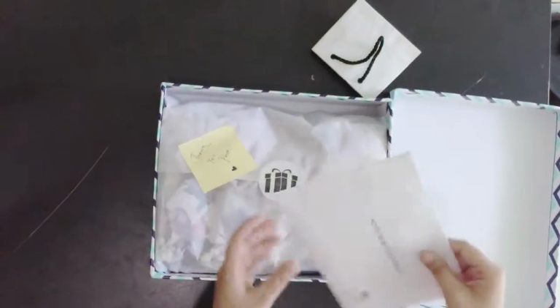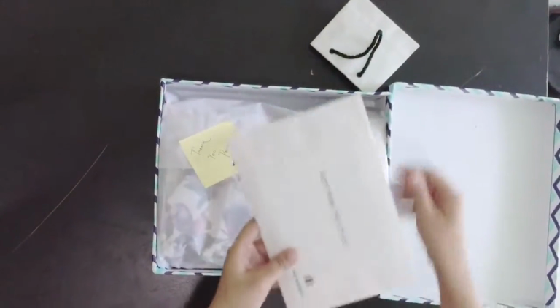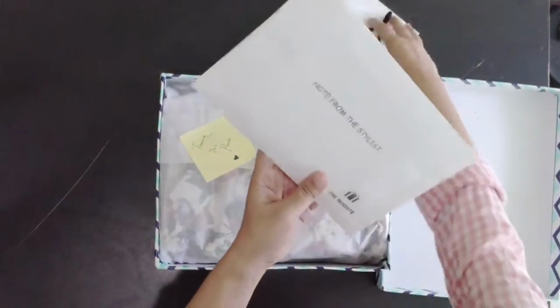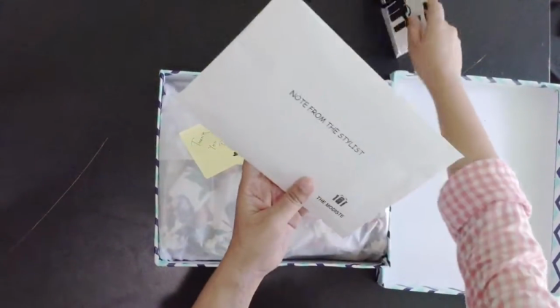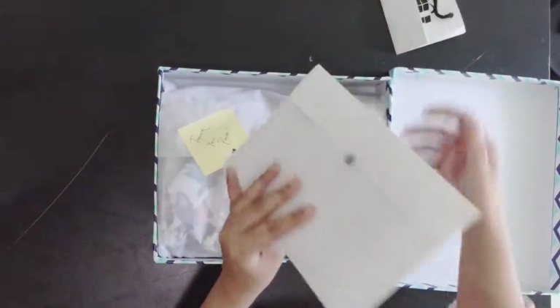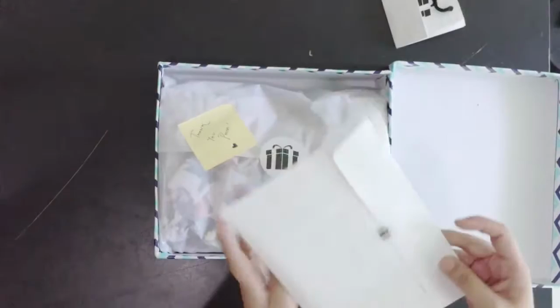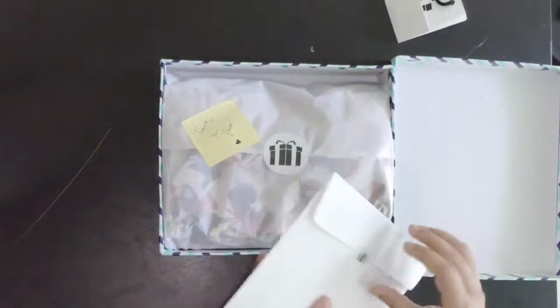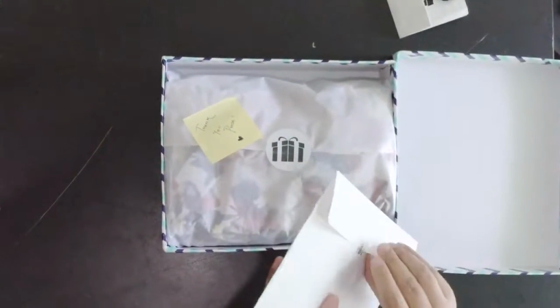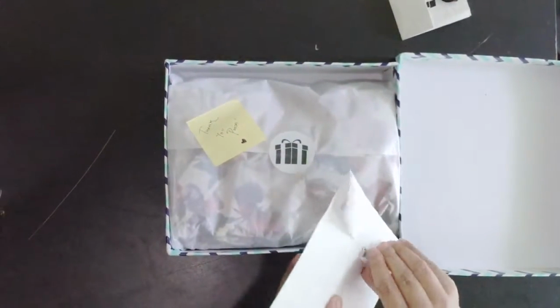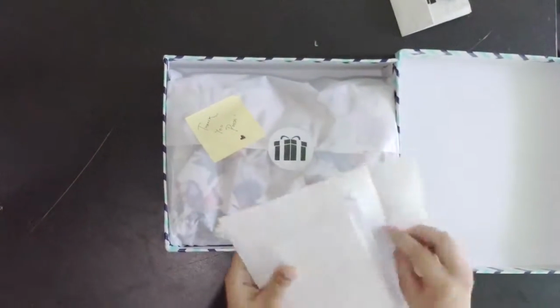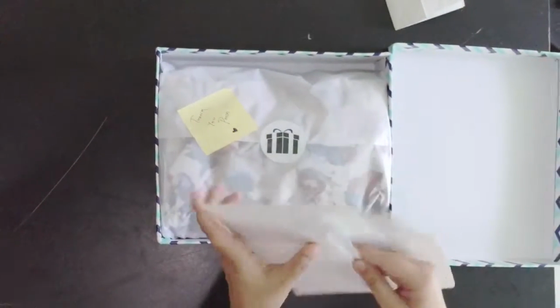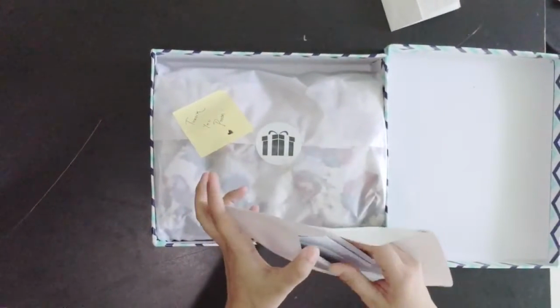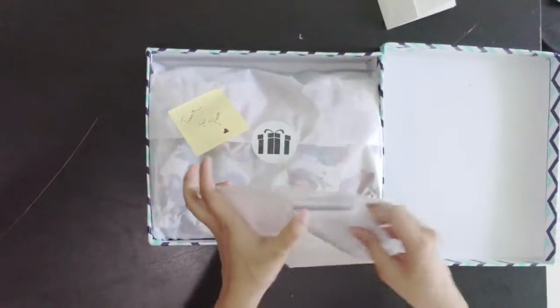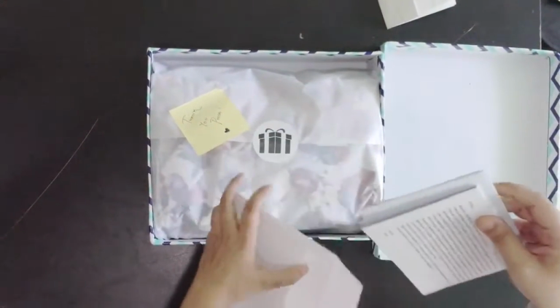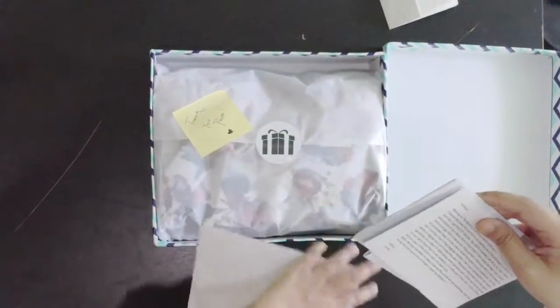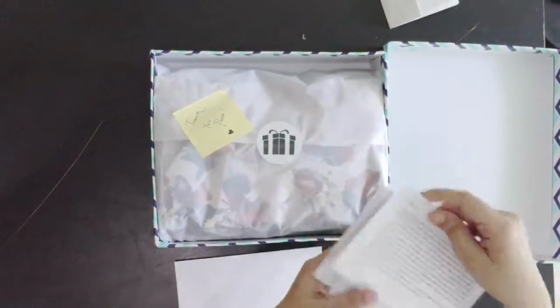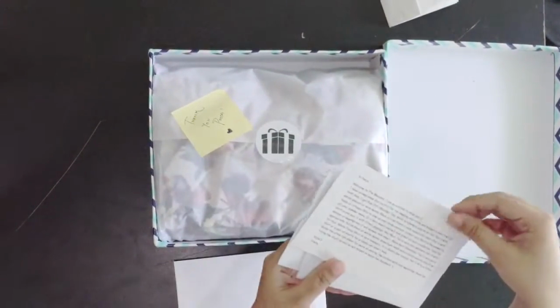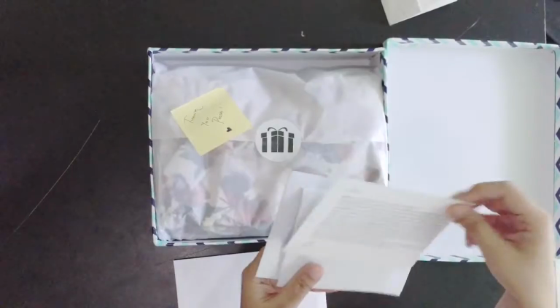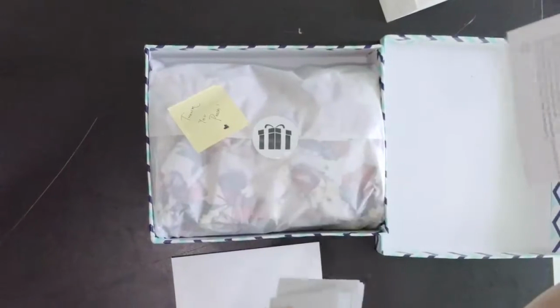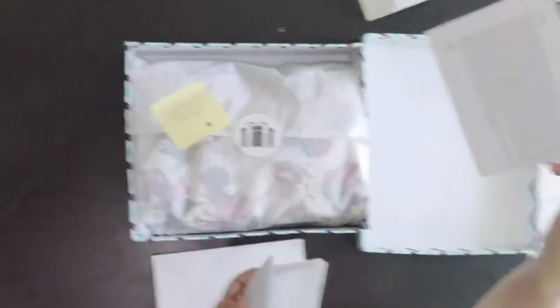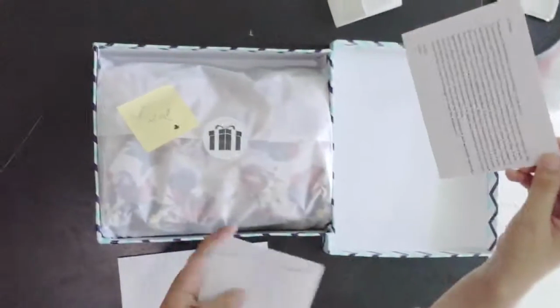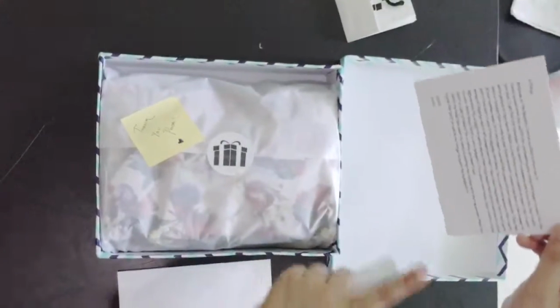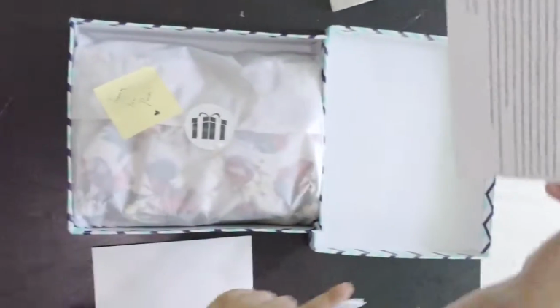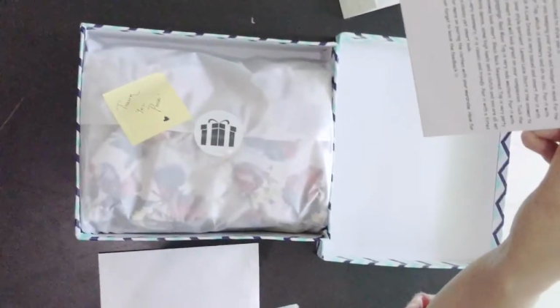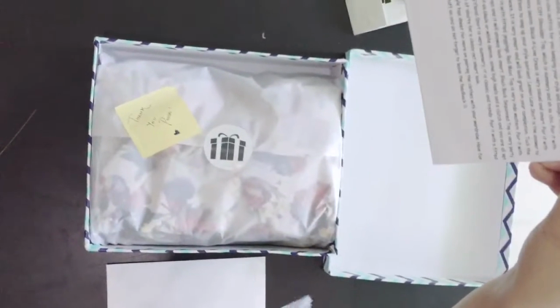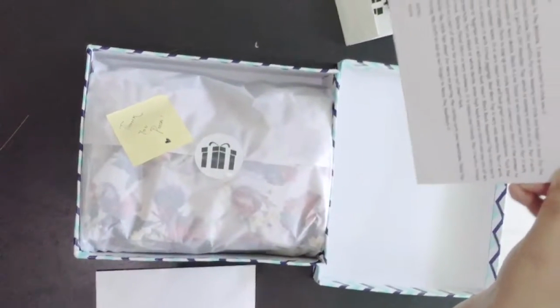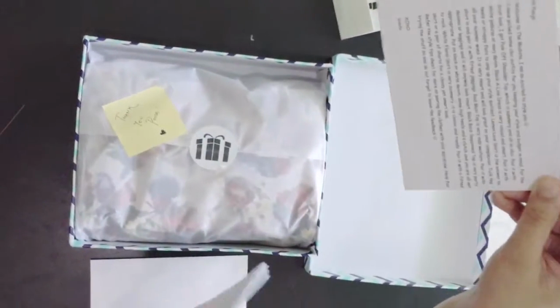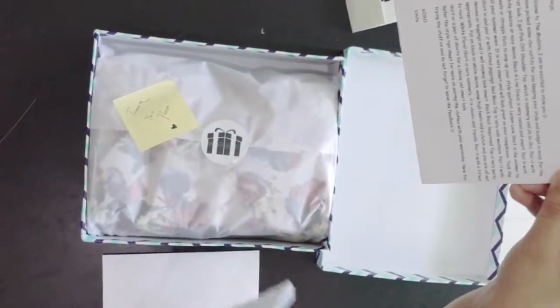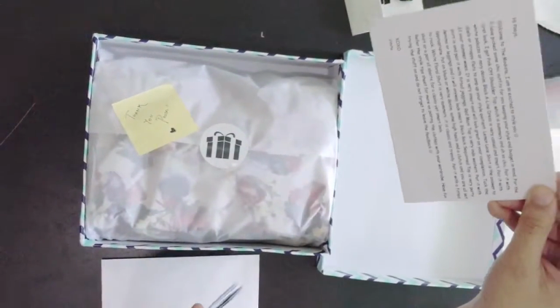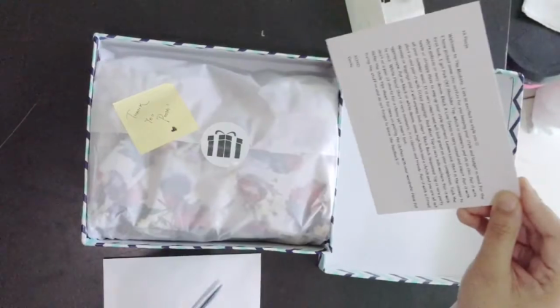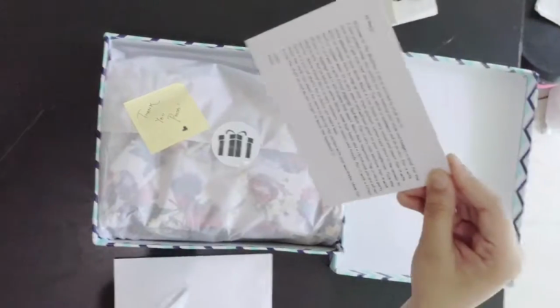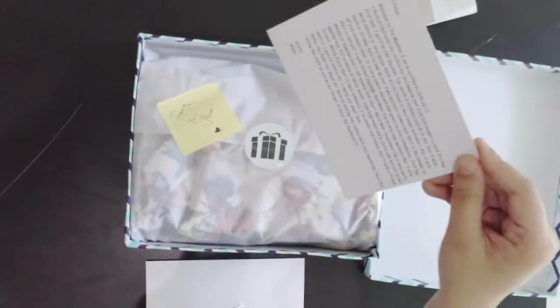This is a note from the stylist where the stylist will tell the customer. The stylist has given her rationale why she has picked a particular item for the customer.